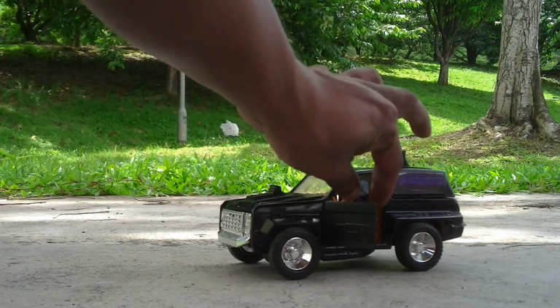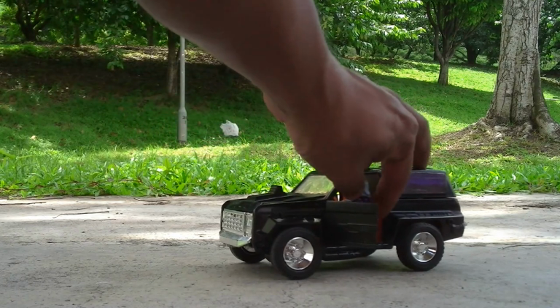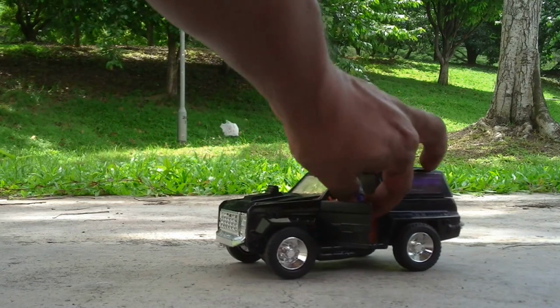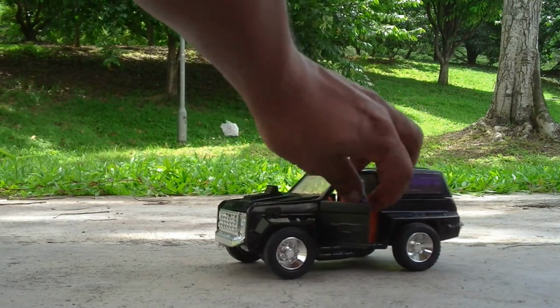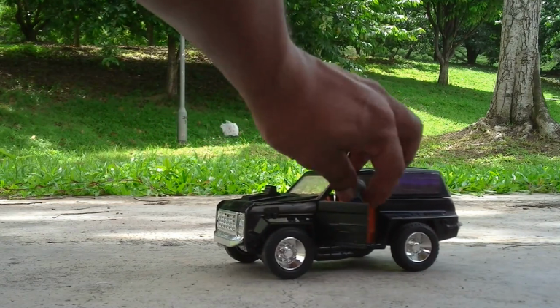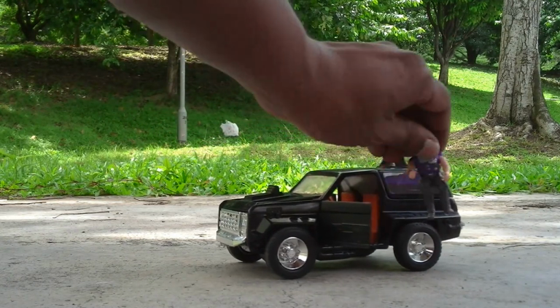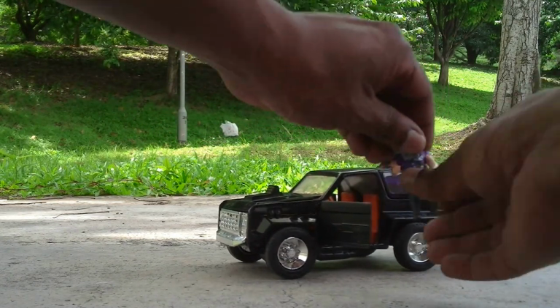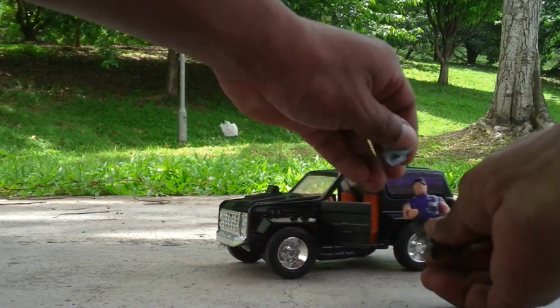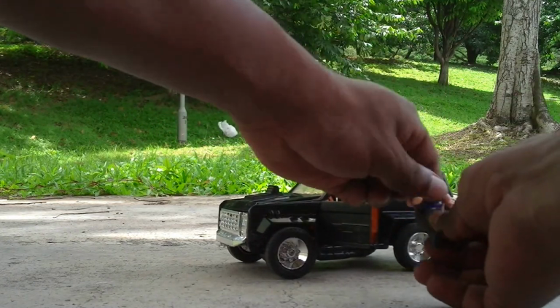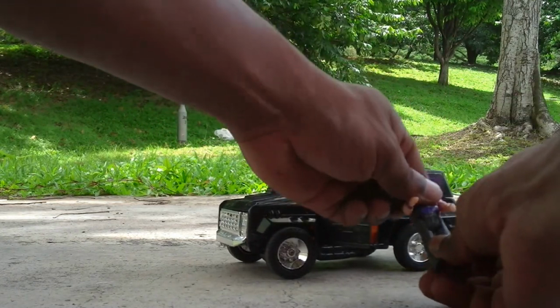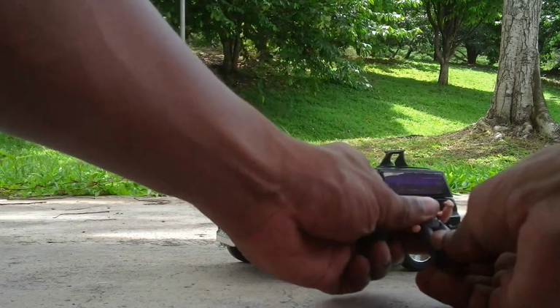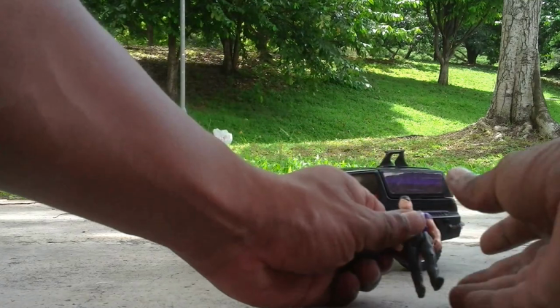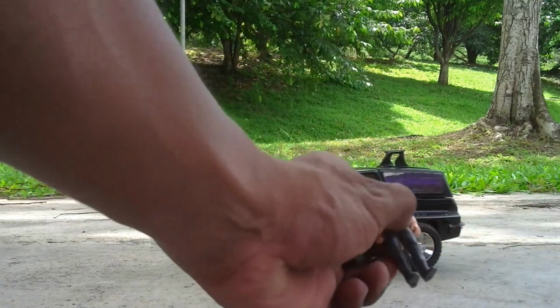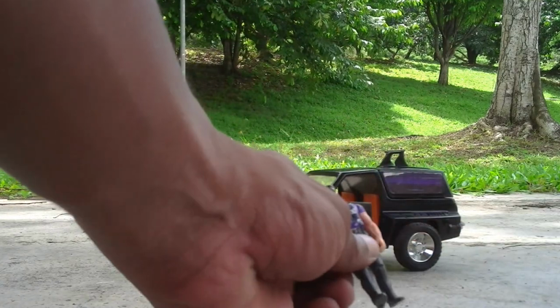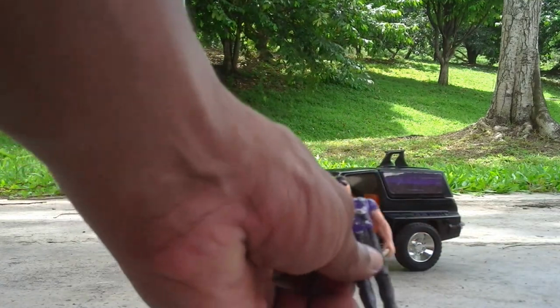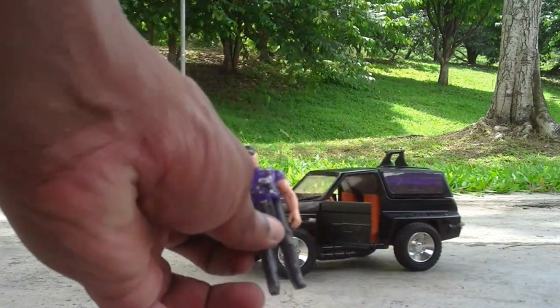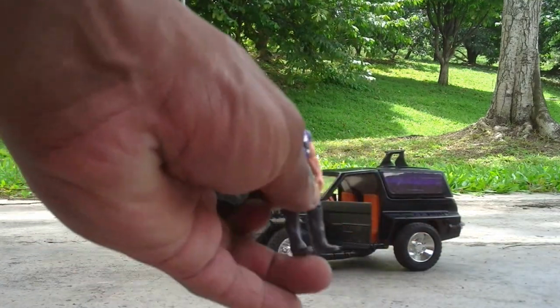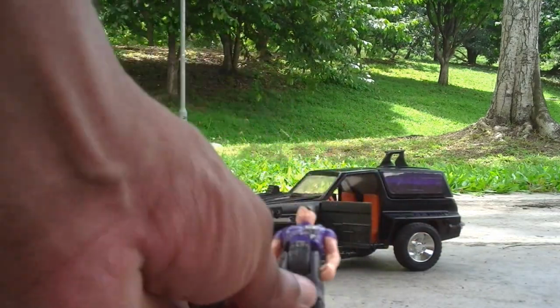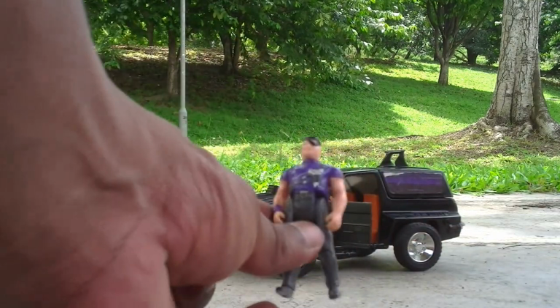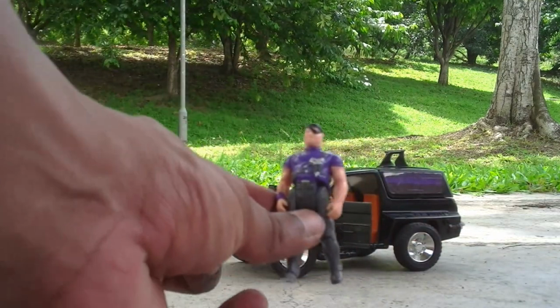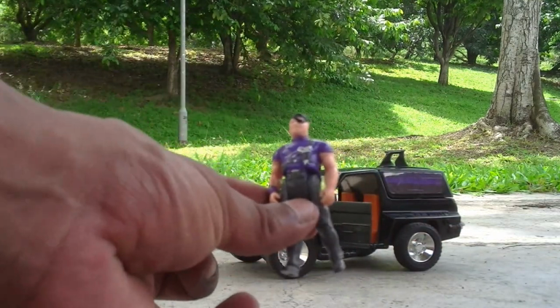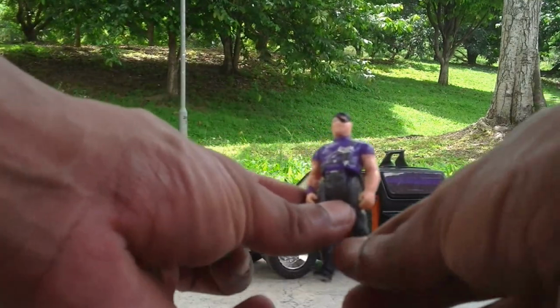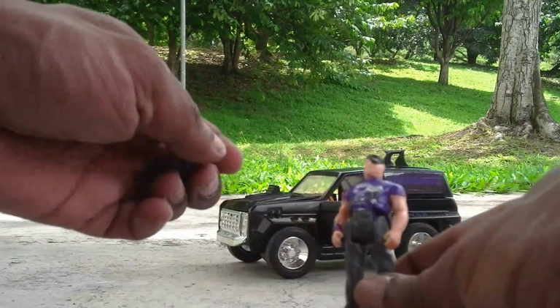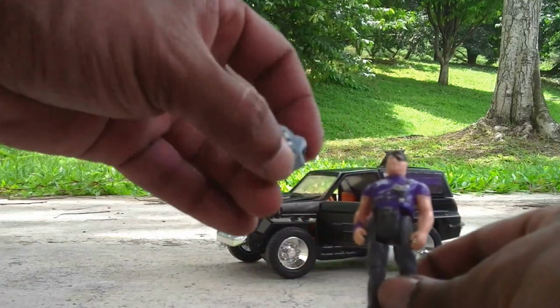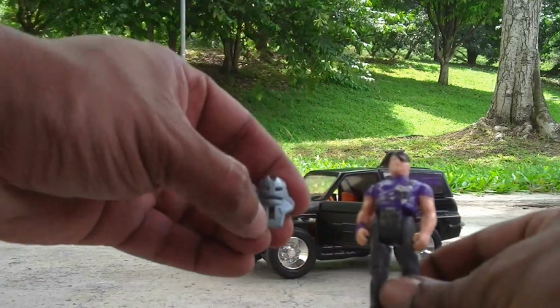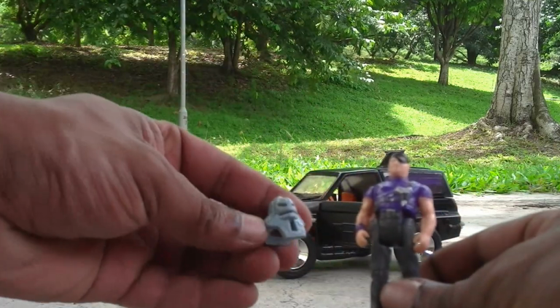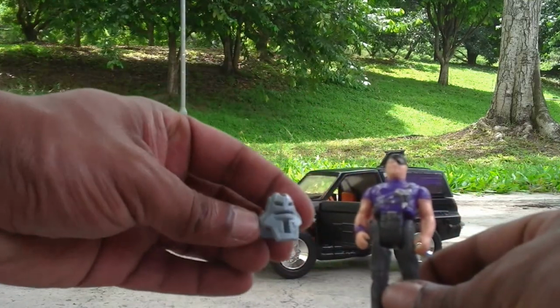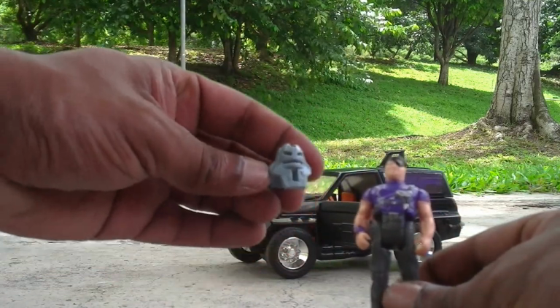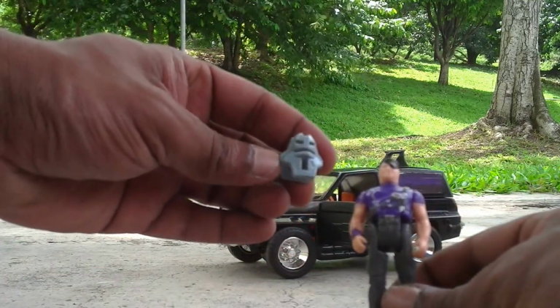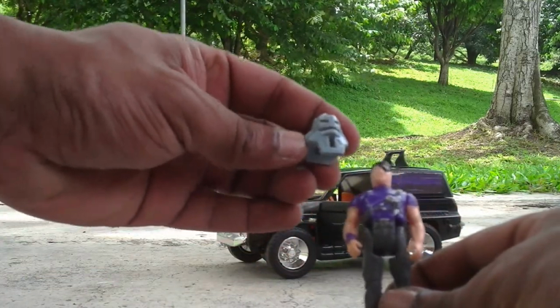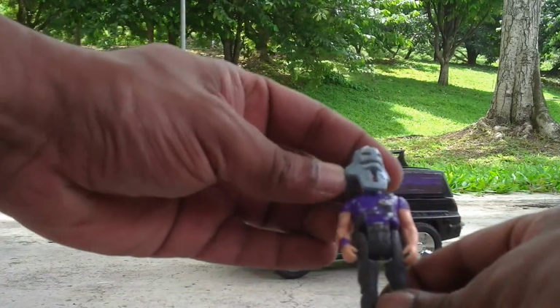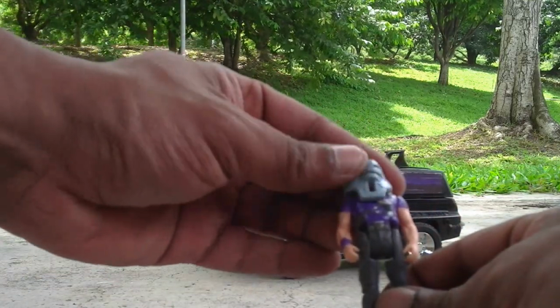Here's my Cliff Dagger figure, with the Torch mask. The mask actually goes on like that.